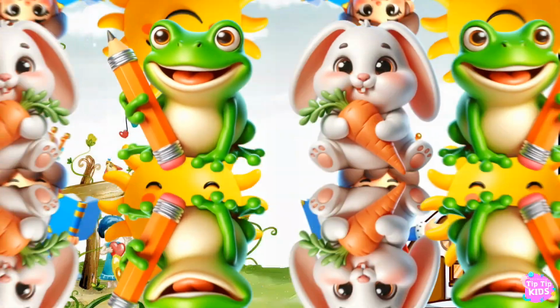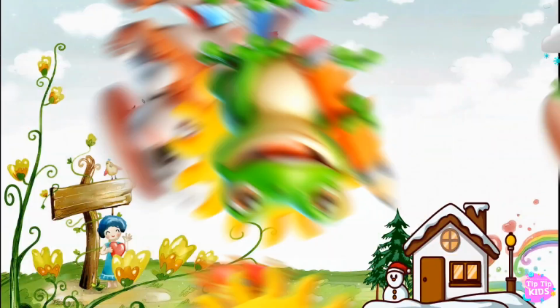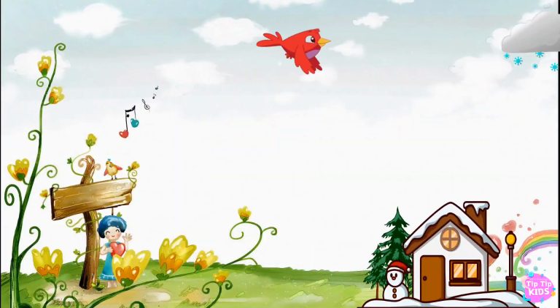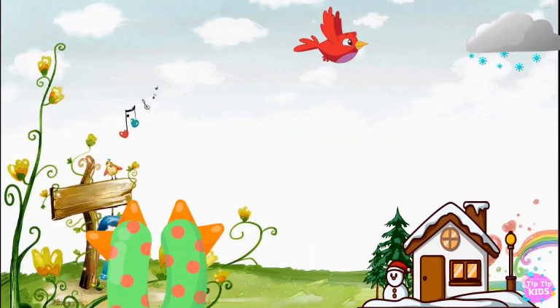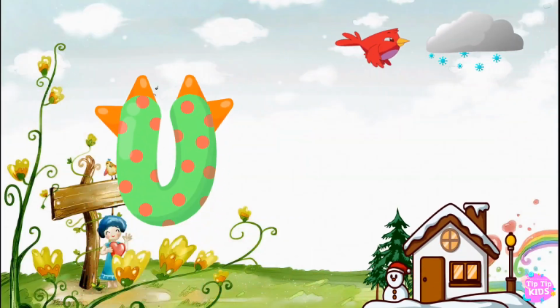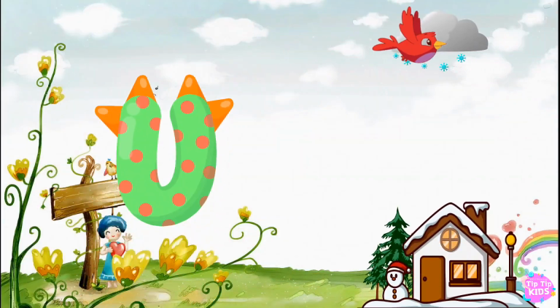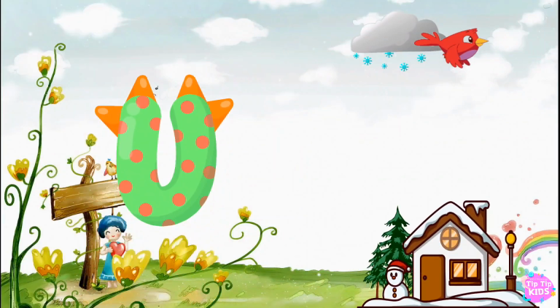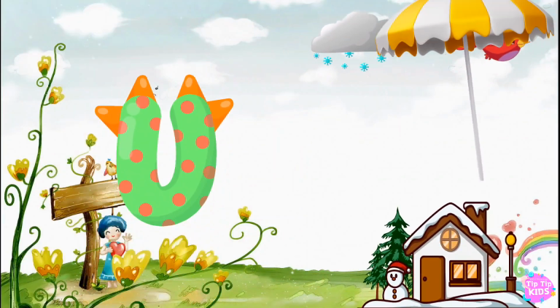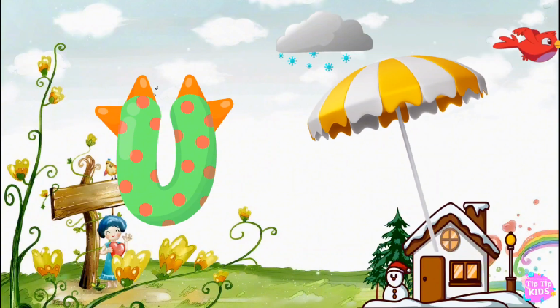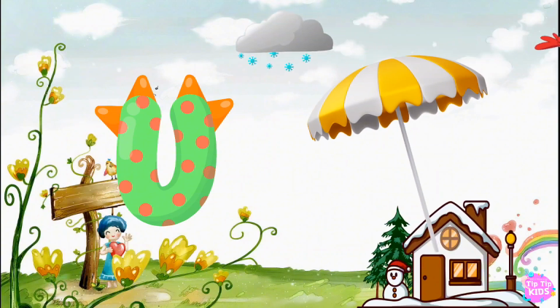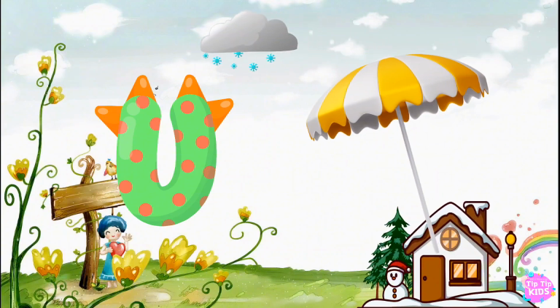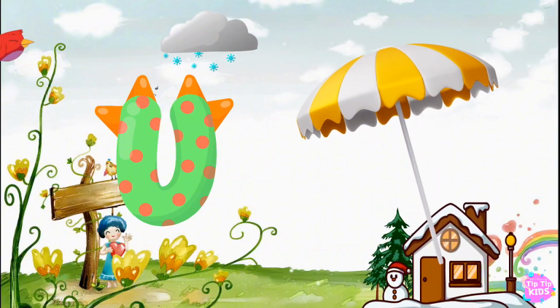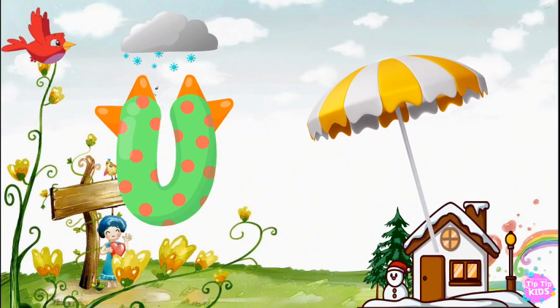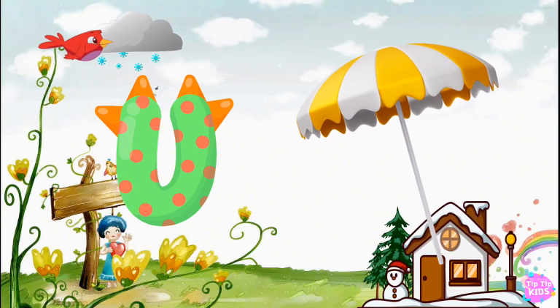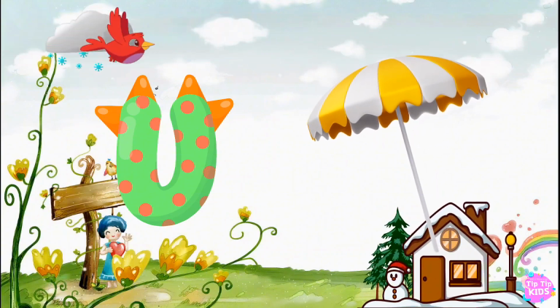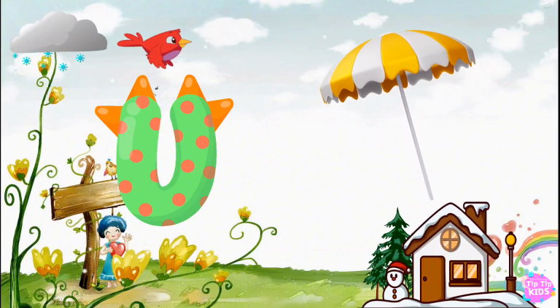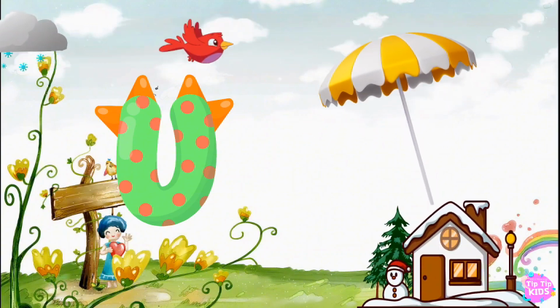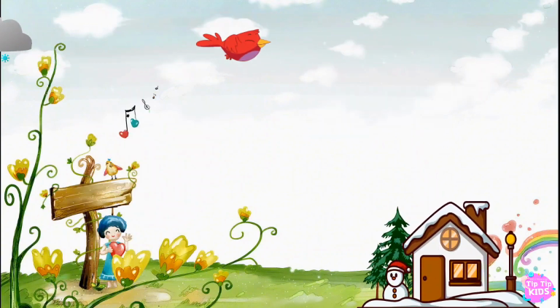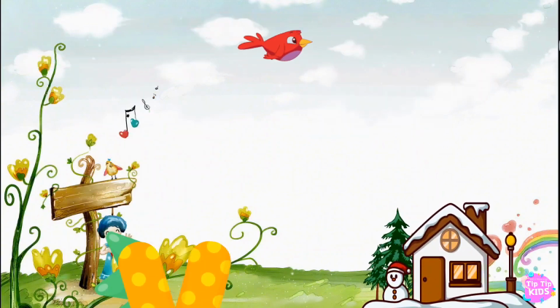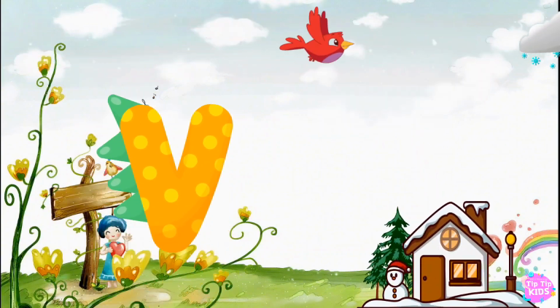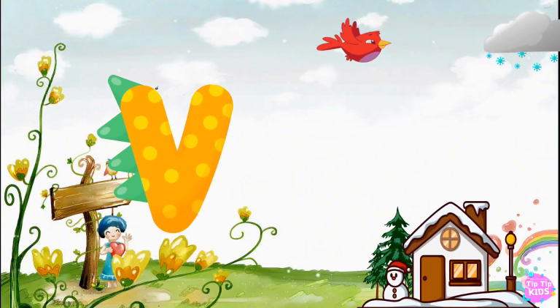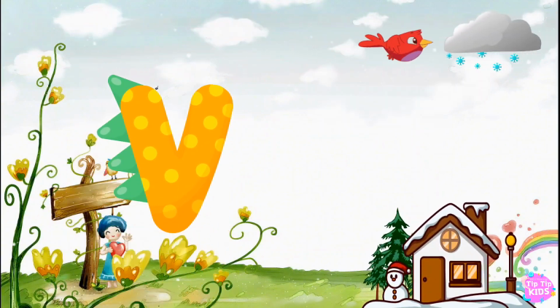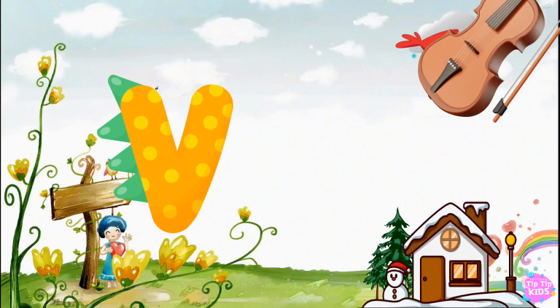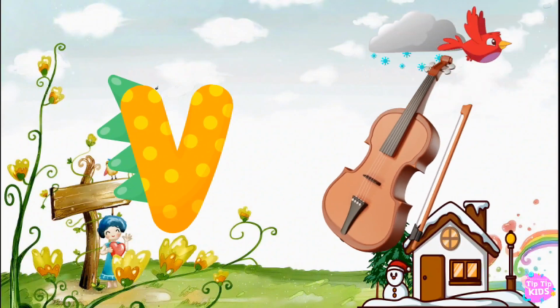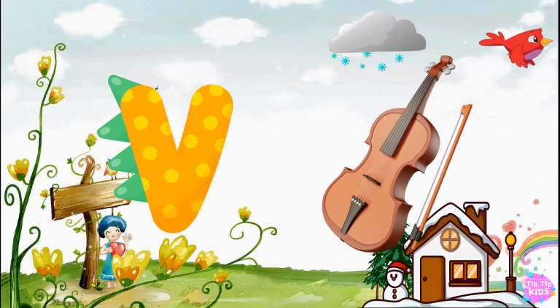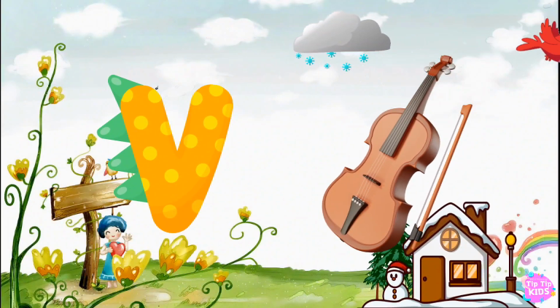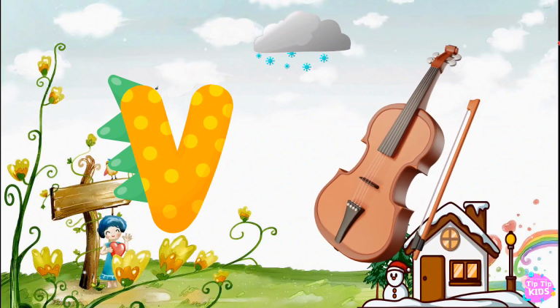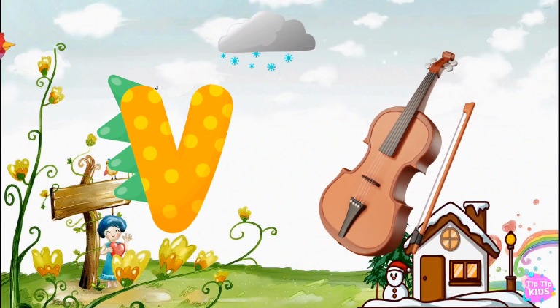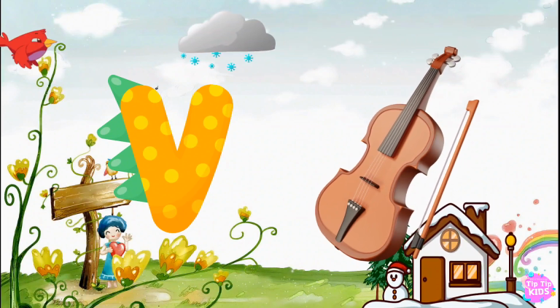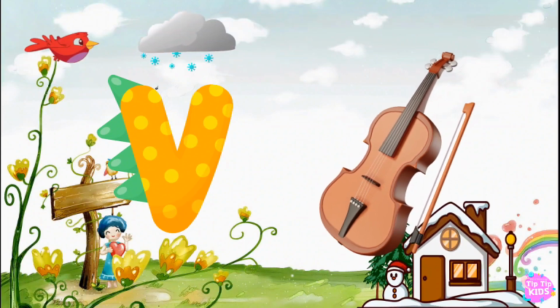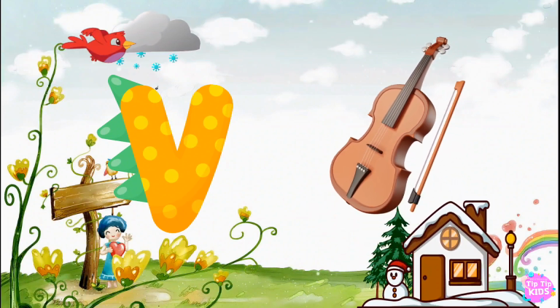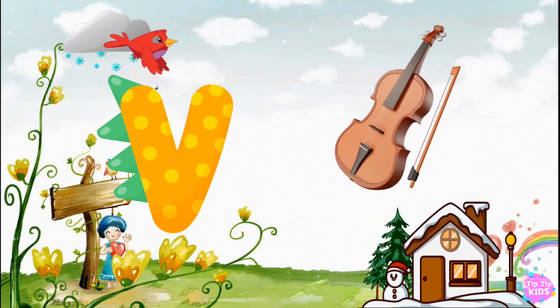U is for Umbrella, U-U-Umbrella. V is for Violin, V-V-Violin.